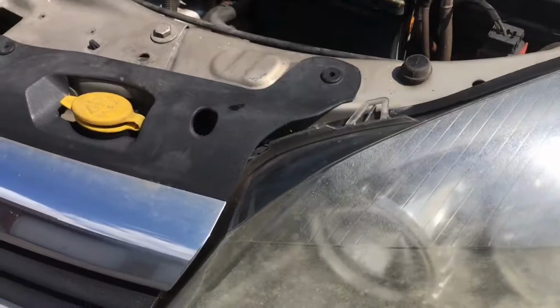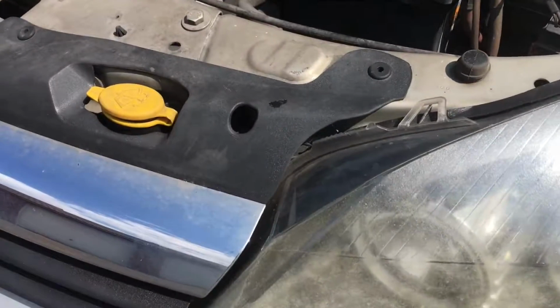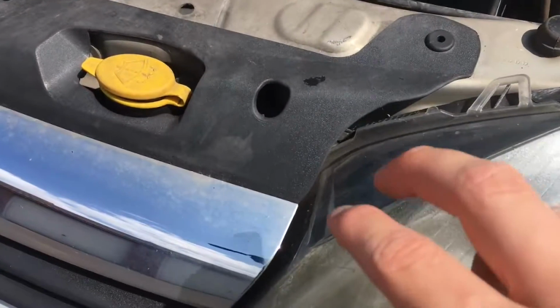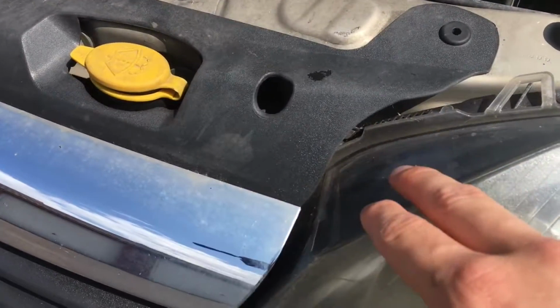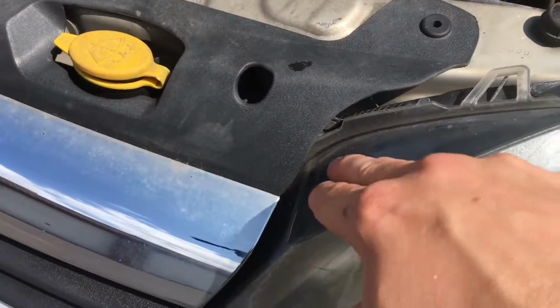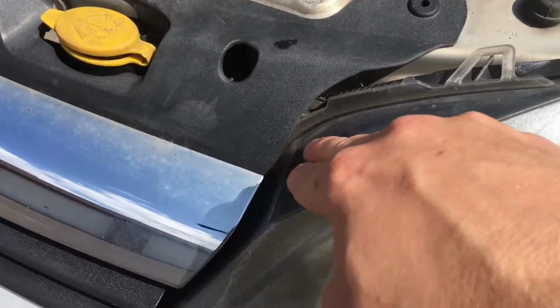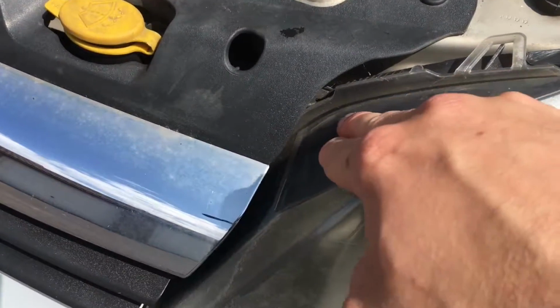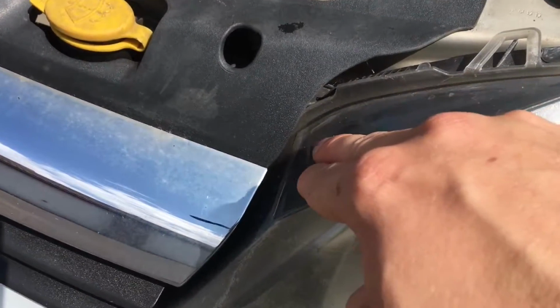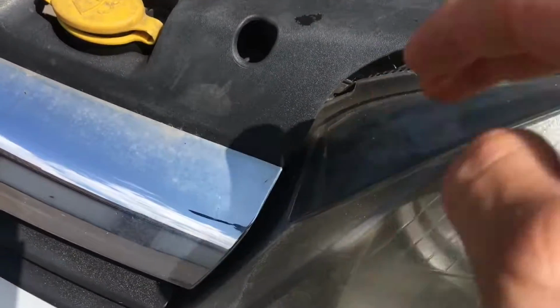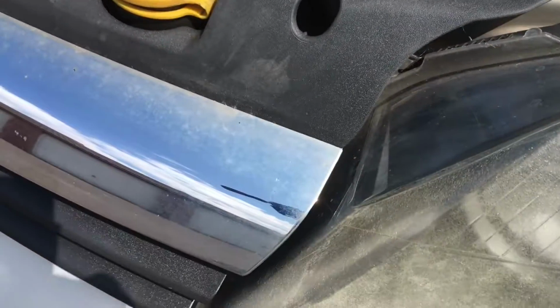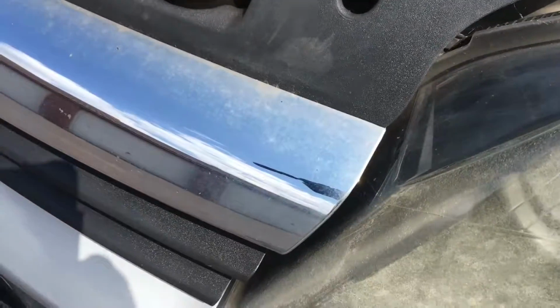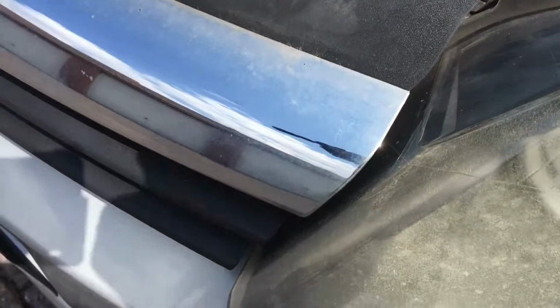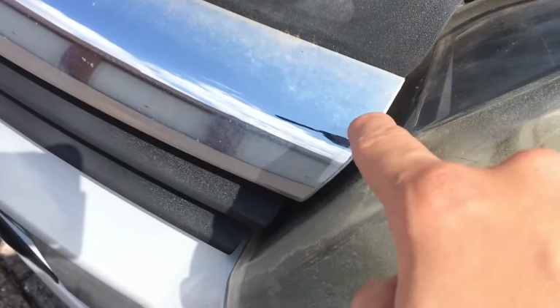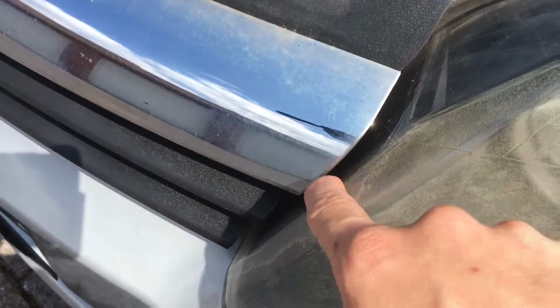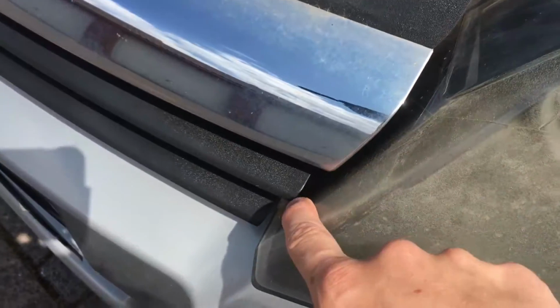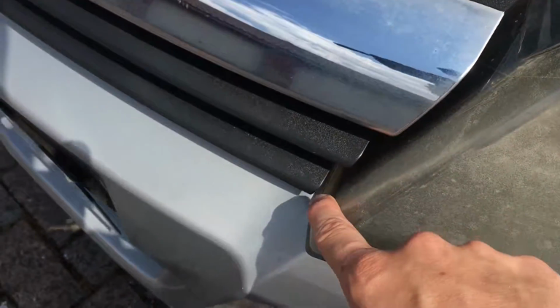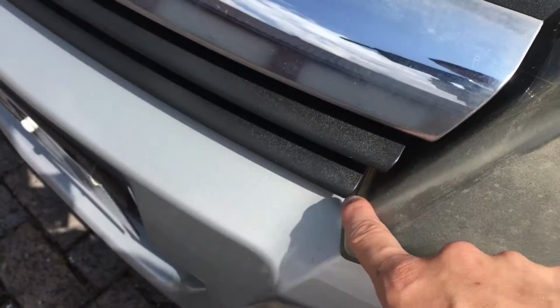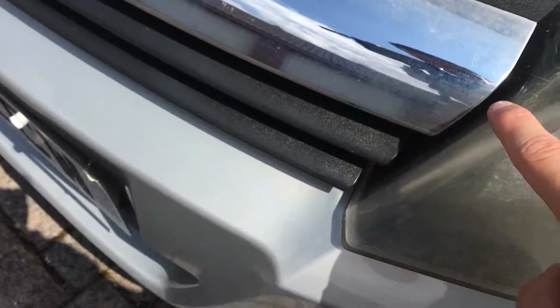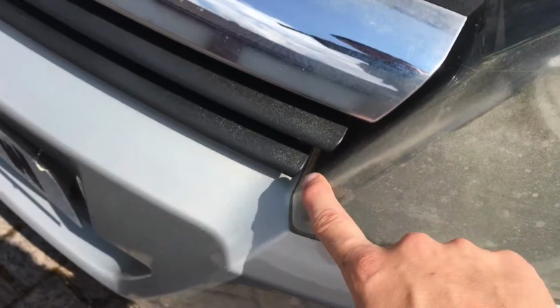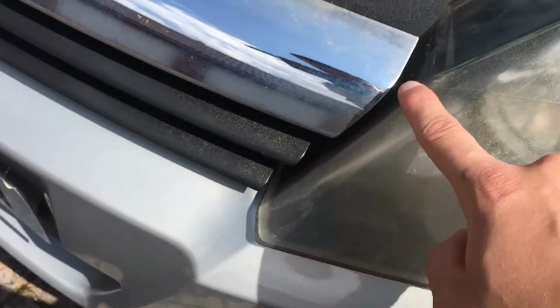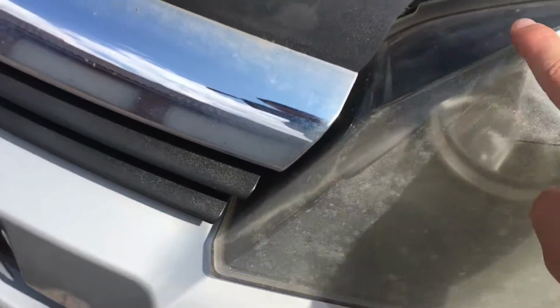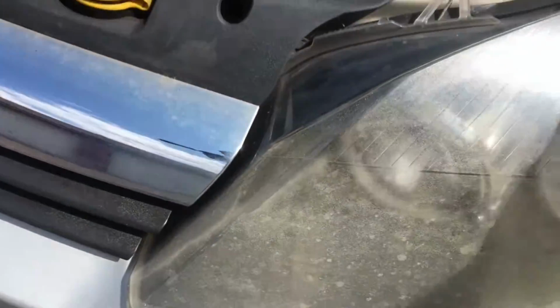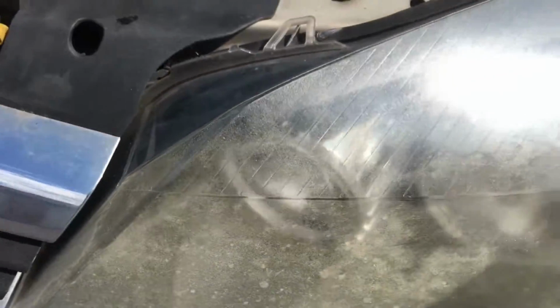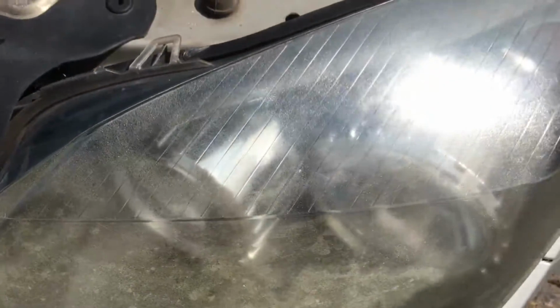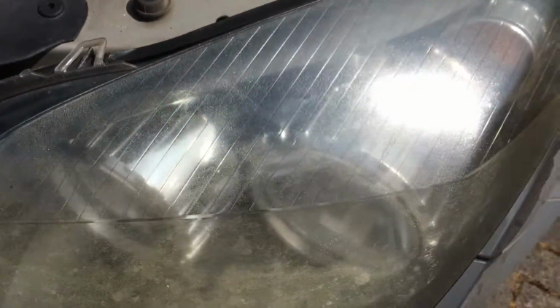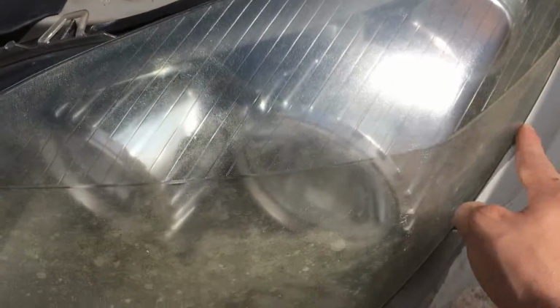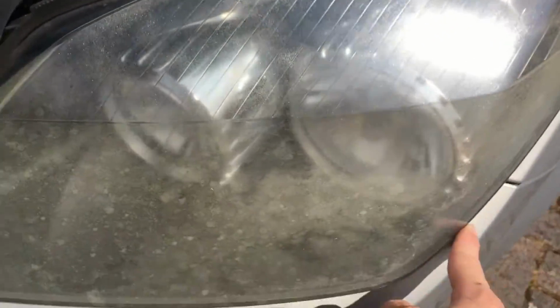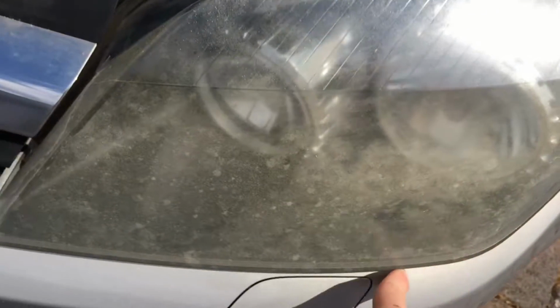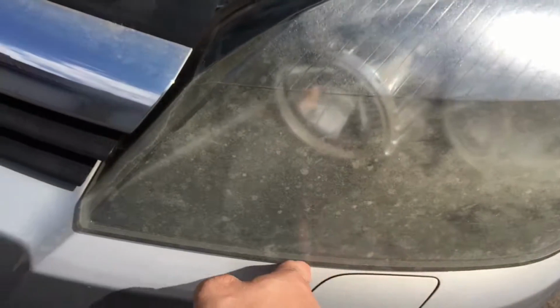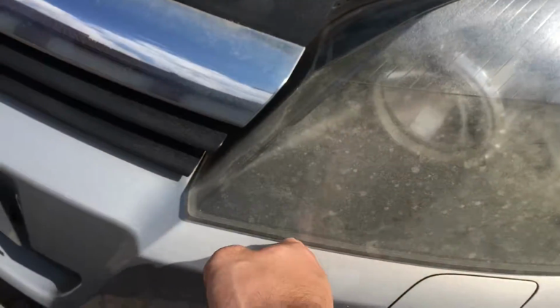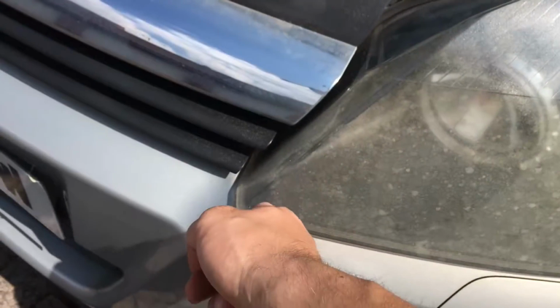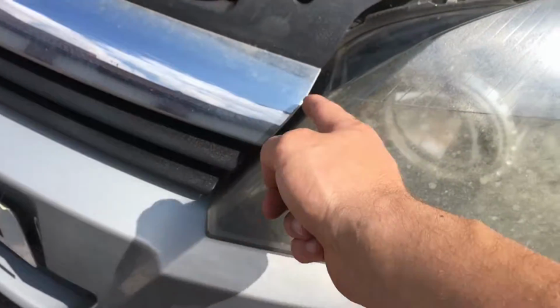I won't be able to do the whole headlight because of the front grille in the way, but I'm not too bothered. As long as I get the areas which you can actually see from the front, that's fine.